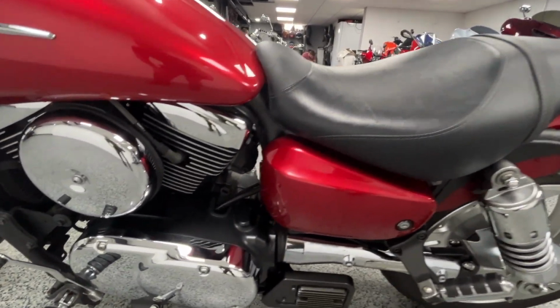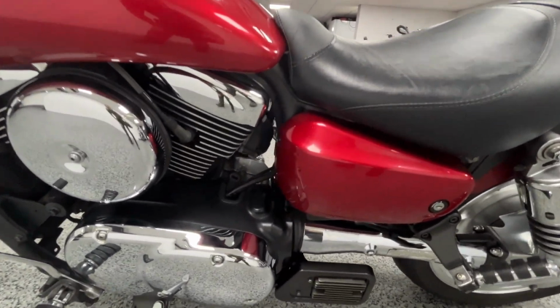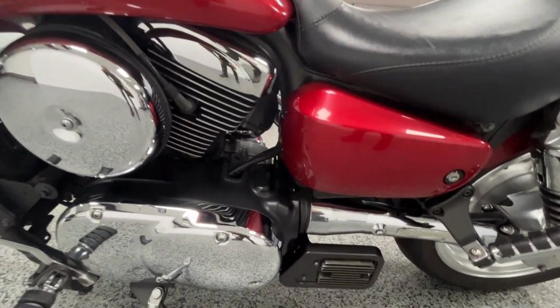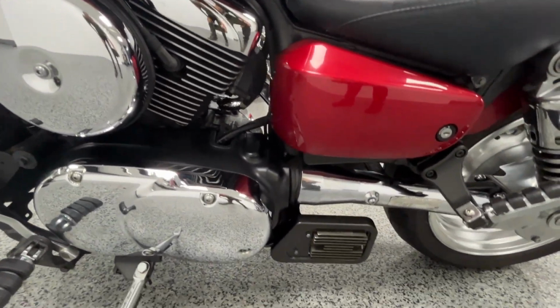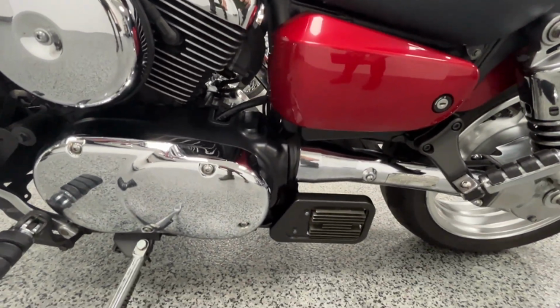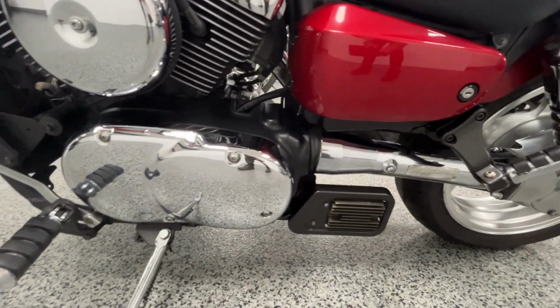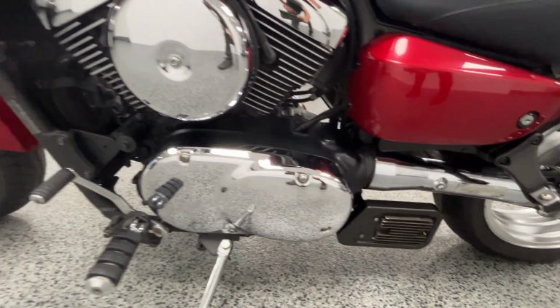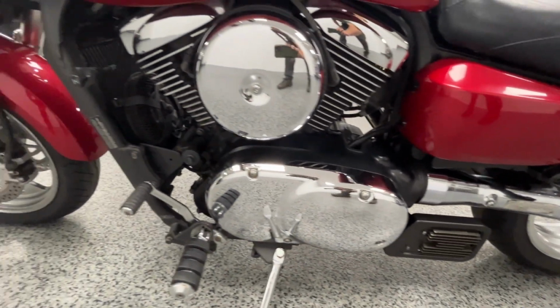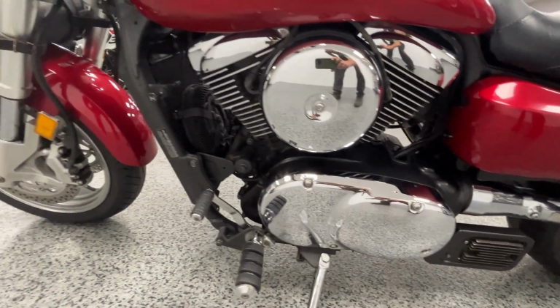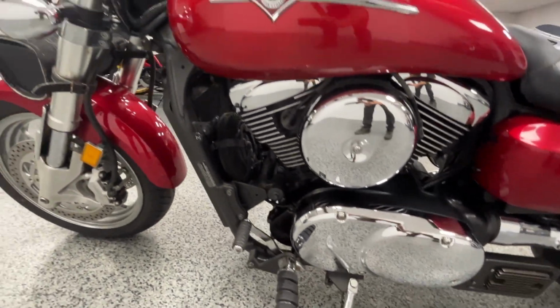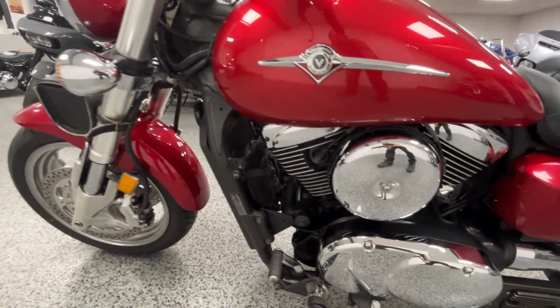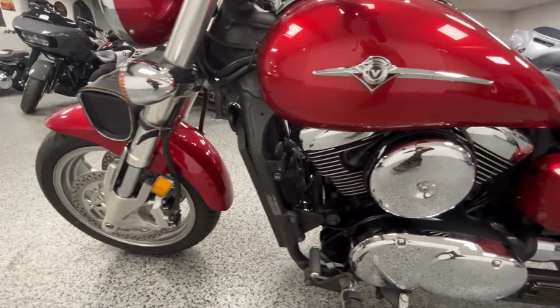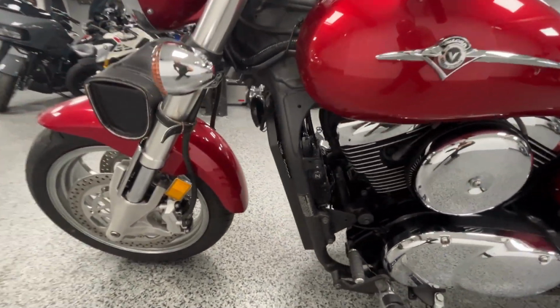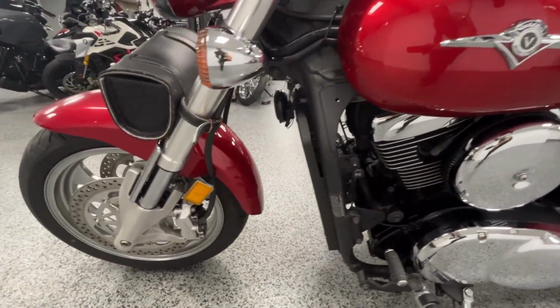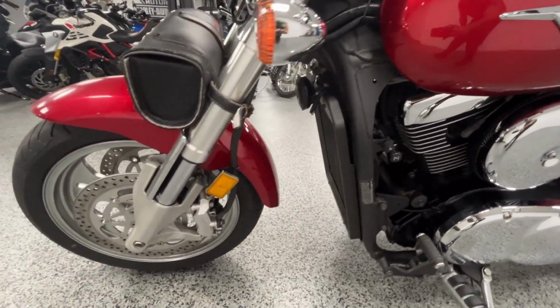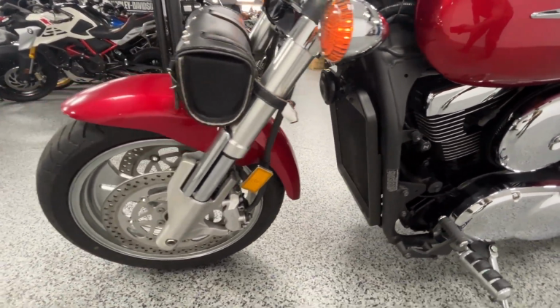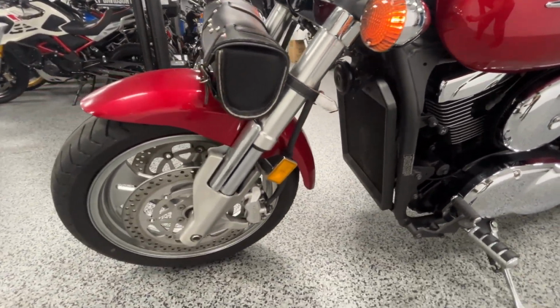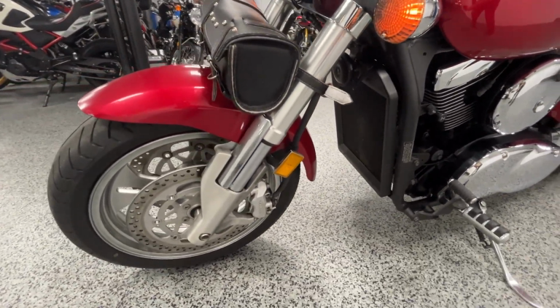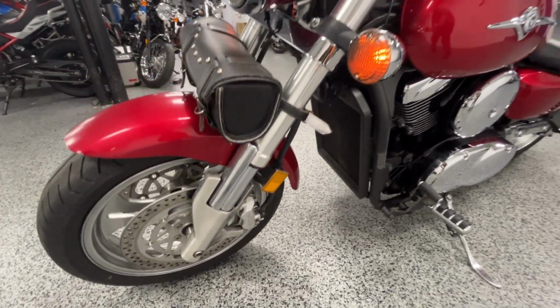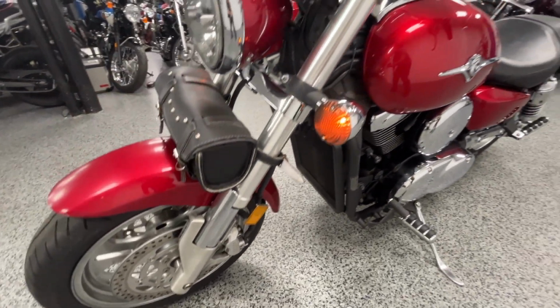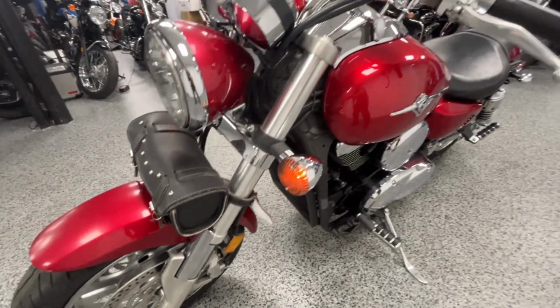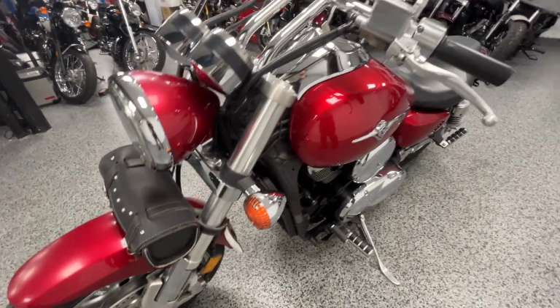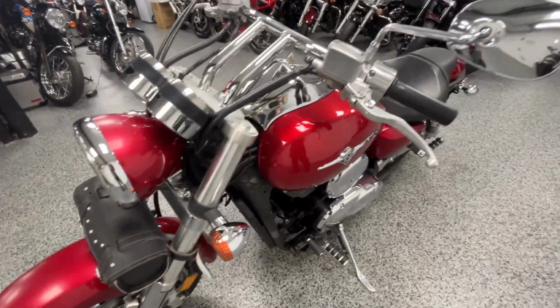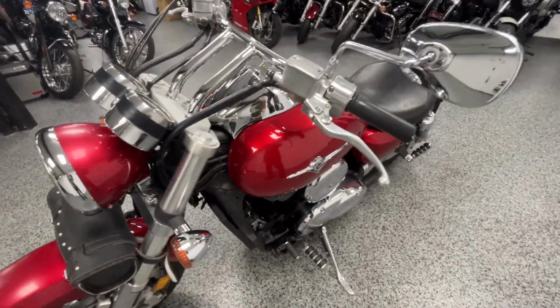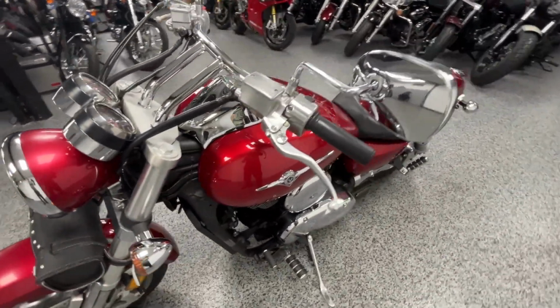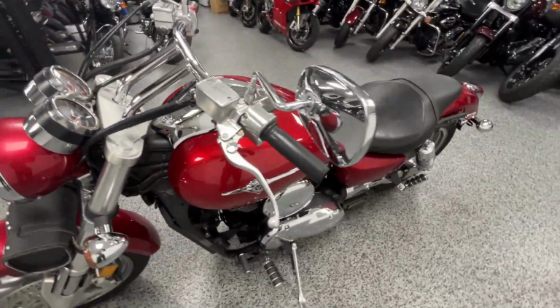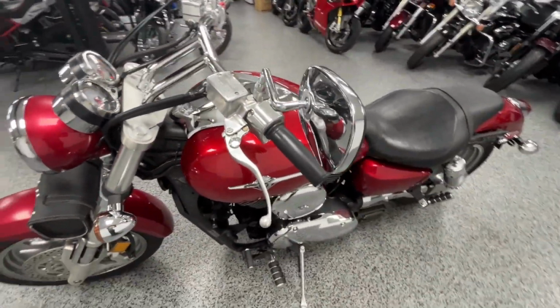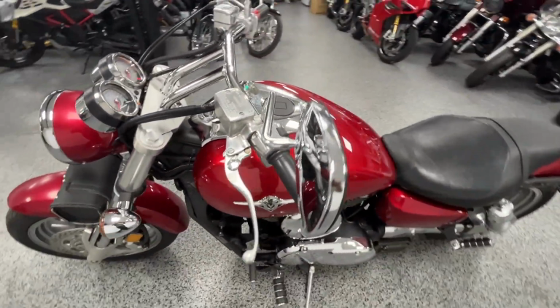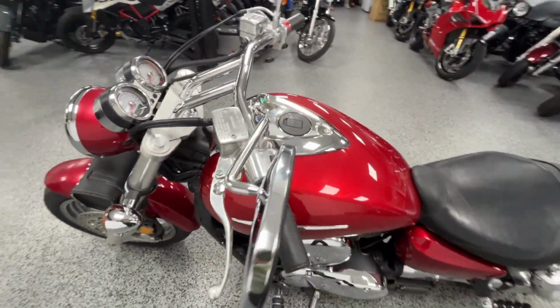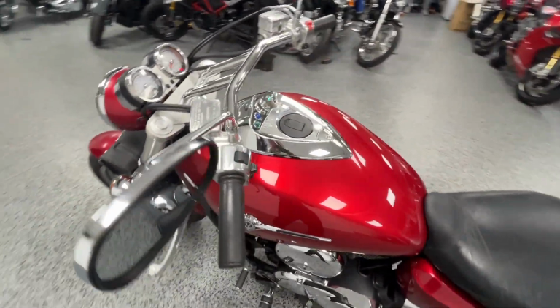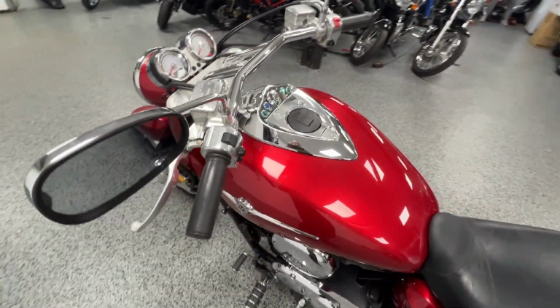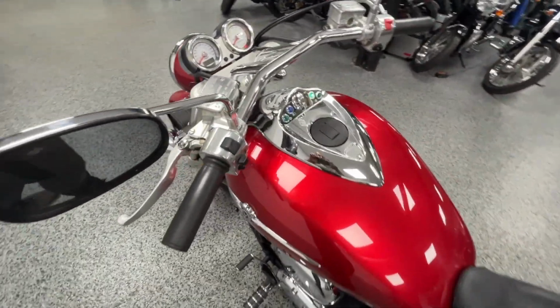Engine's clean, runs very well. Gives you an inexpensive option to have a powerful bike. Very reliable, being a Kawasaki. It's got a nice sound to it — we'll fire it up.